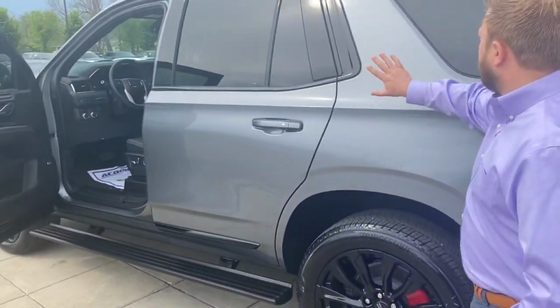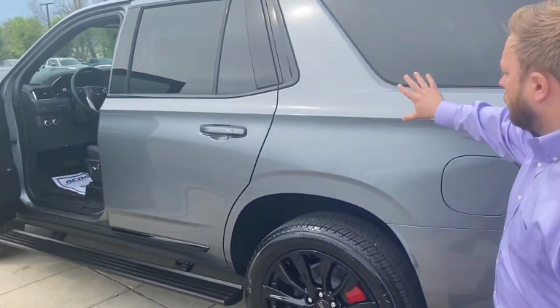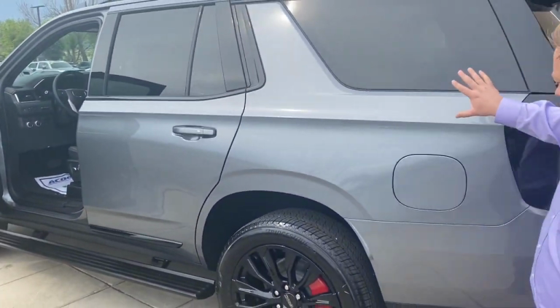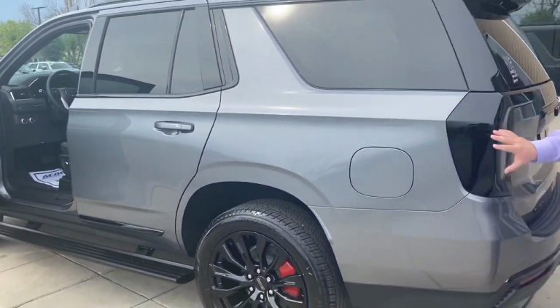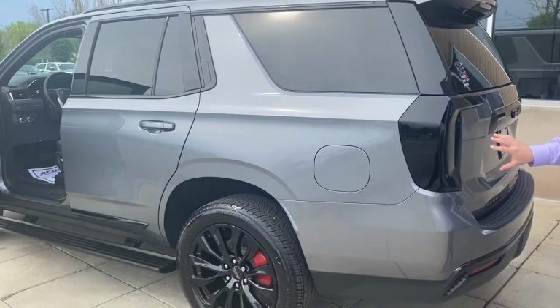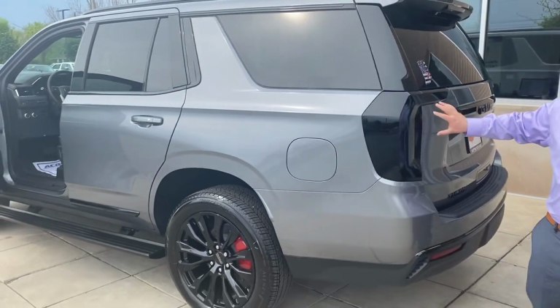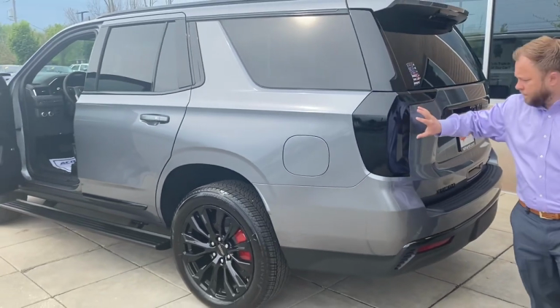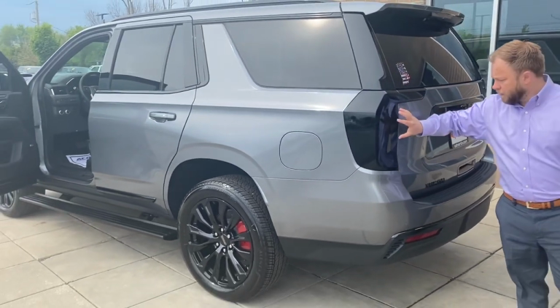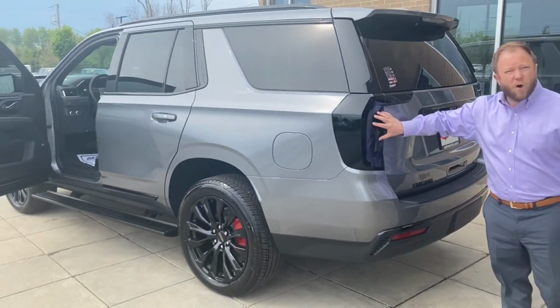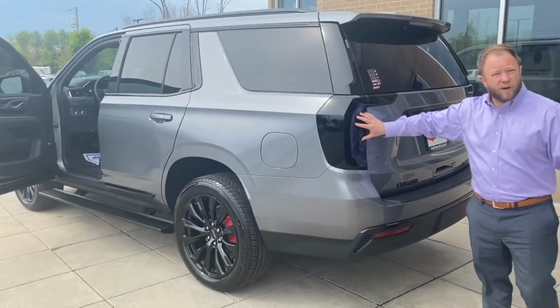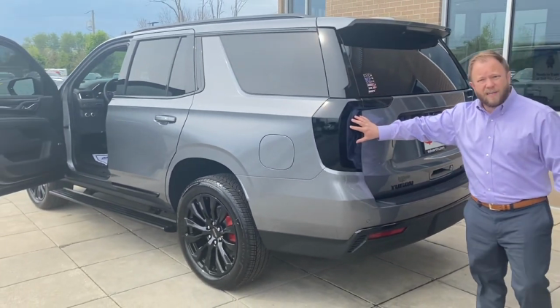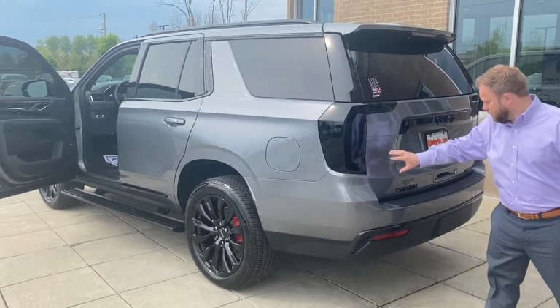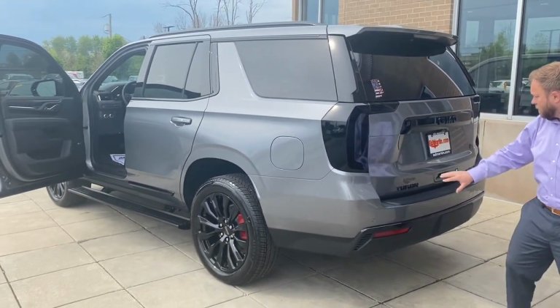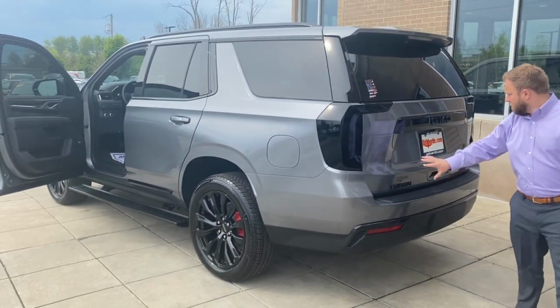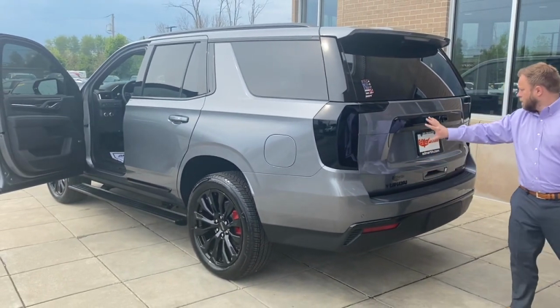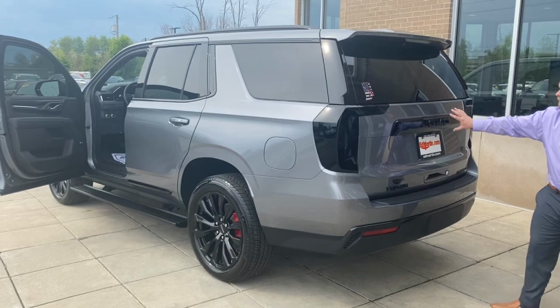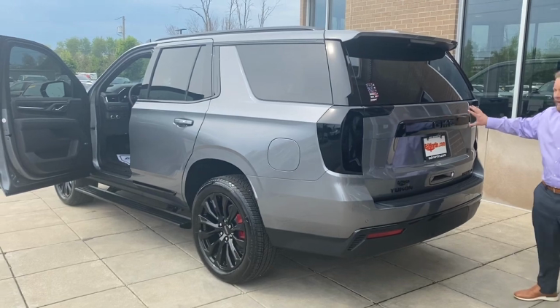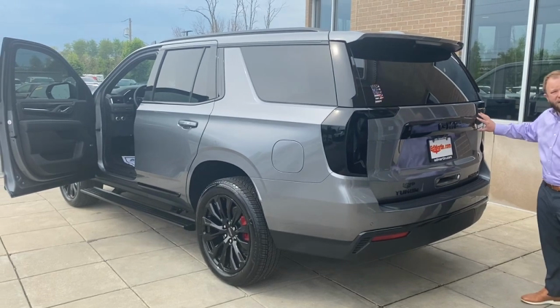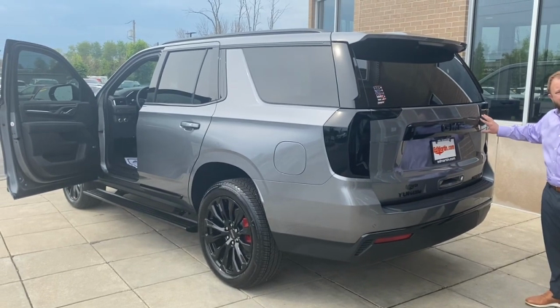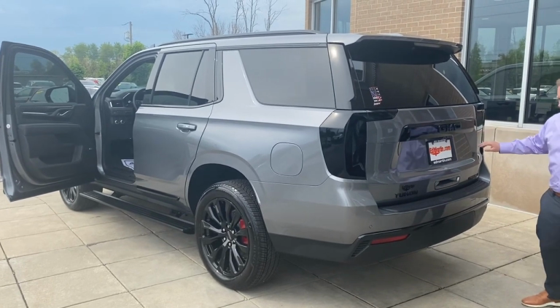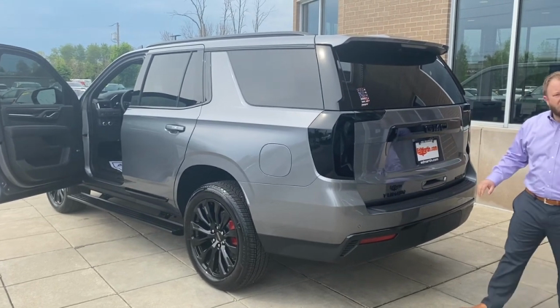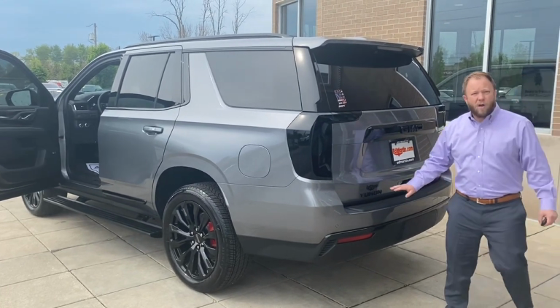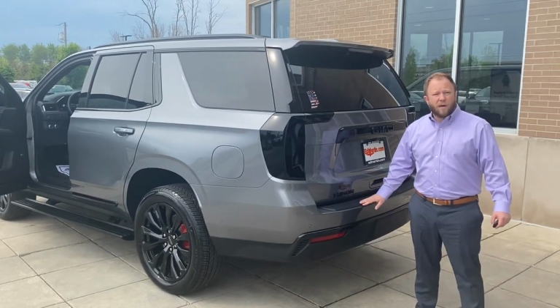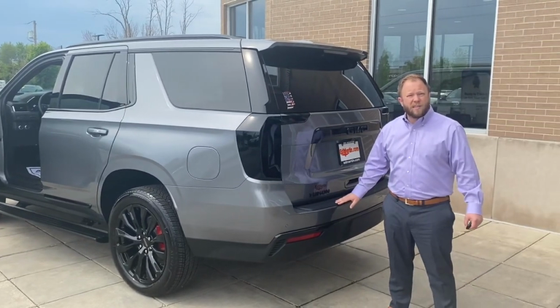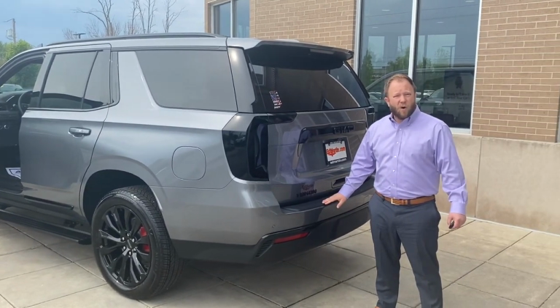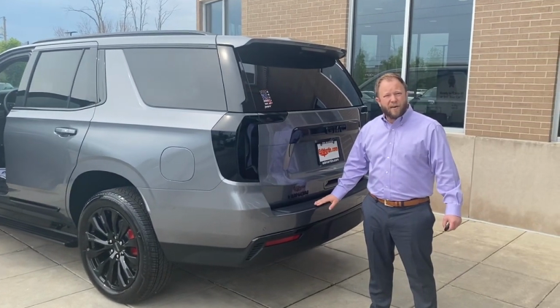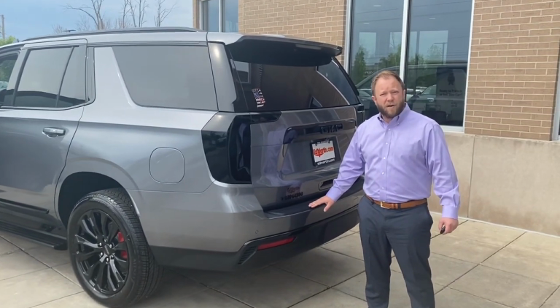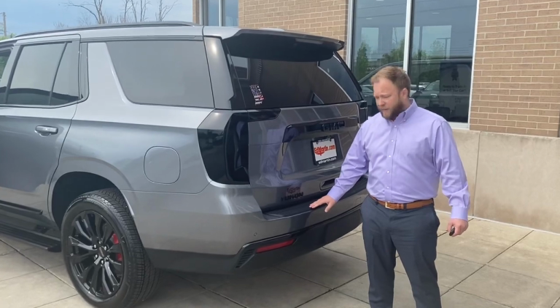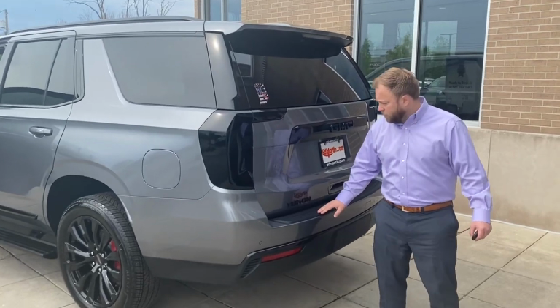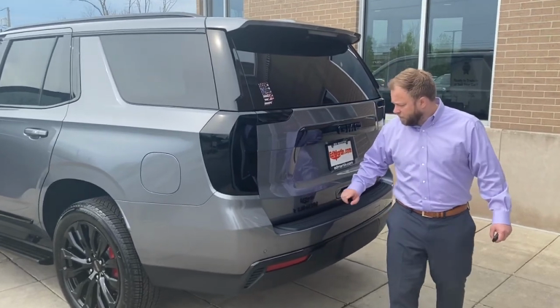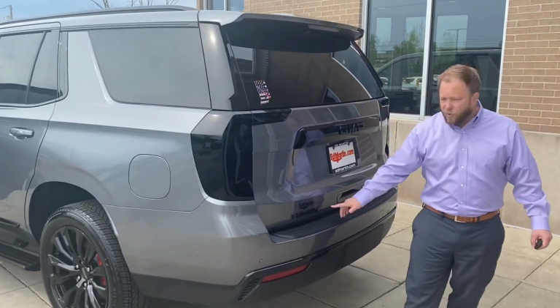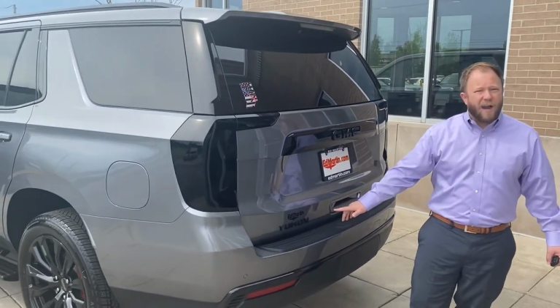Full chrome delete. Smoked rear lights. Black mouth. Guys, come get this. Only here at Ed Martin — exclusive Yukon Denali.